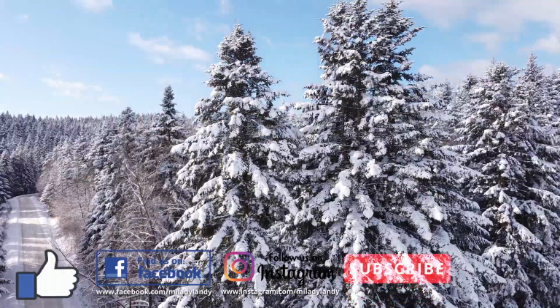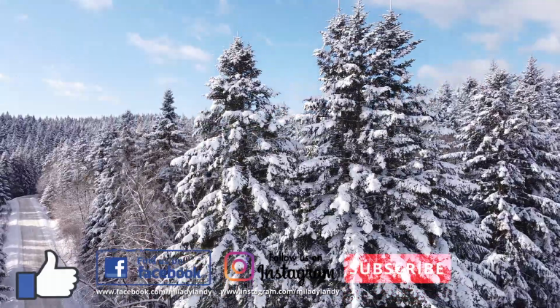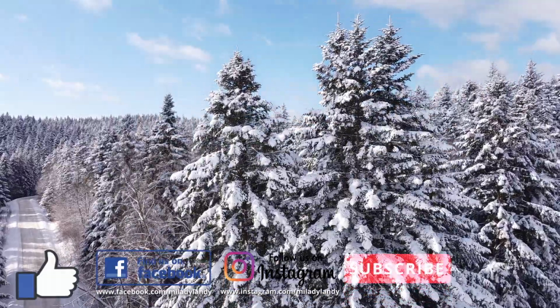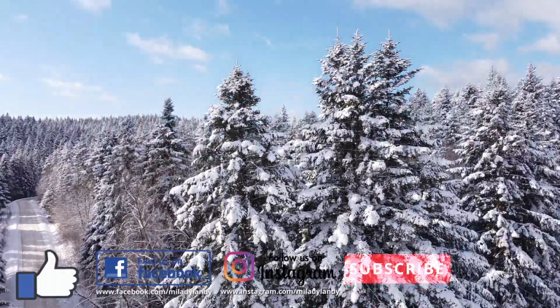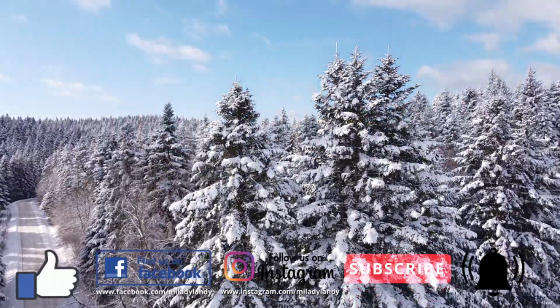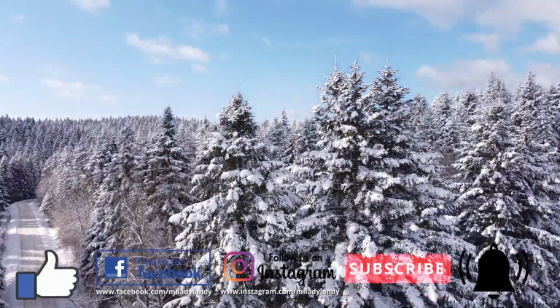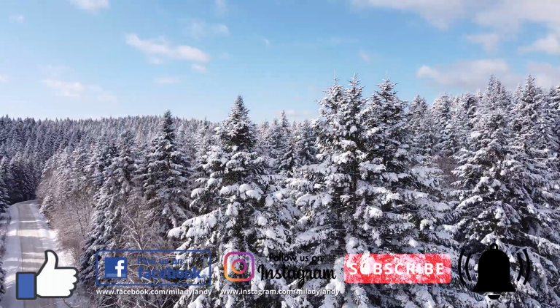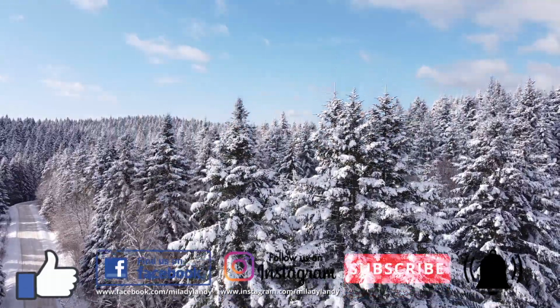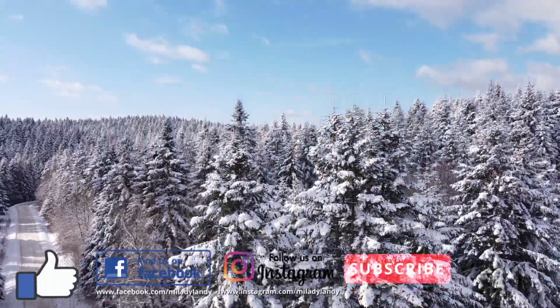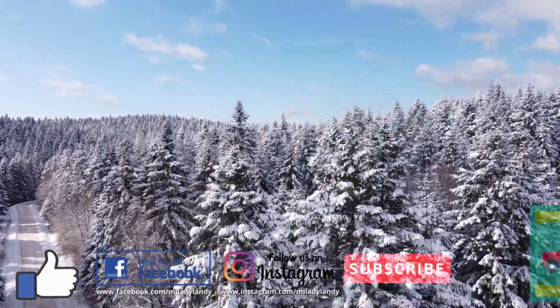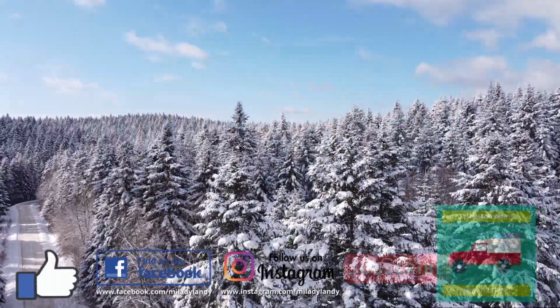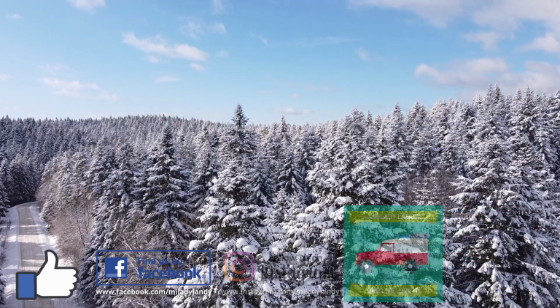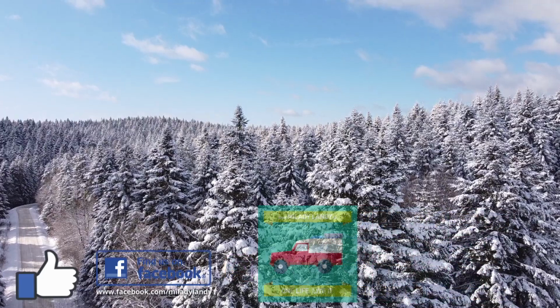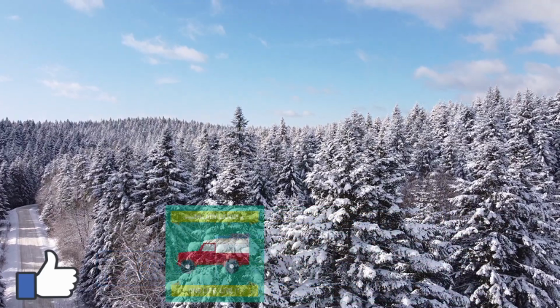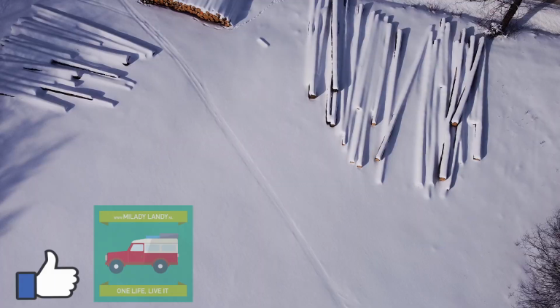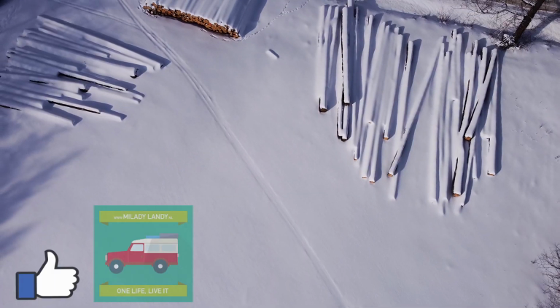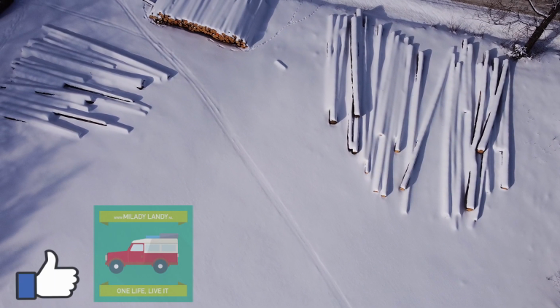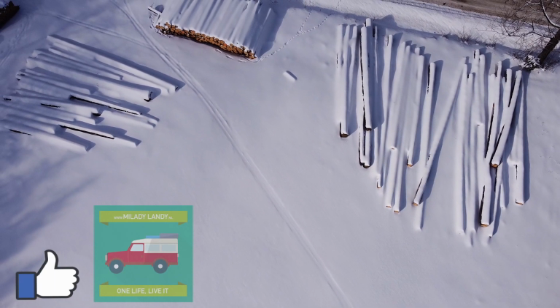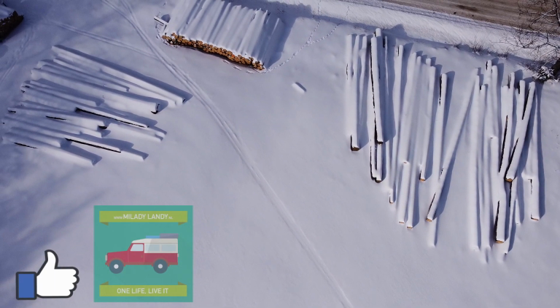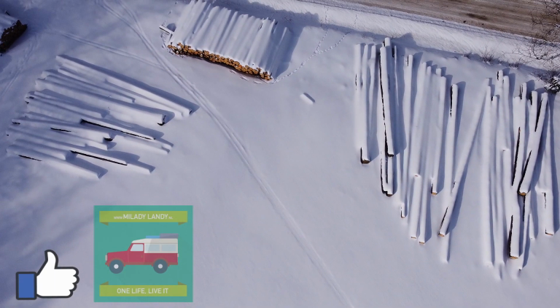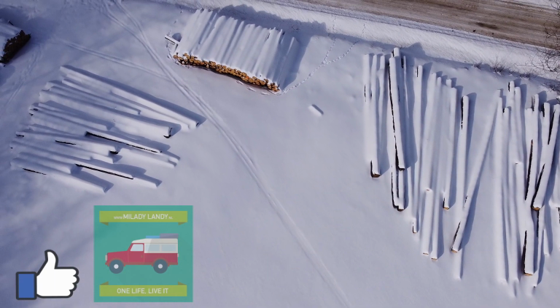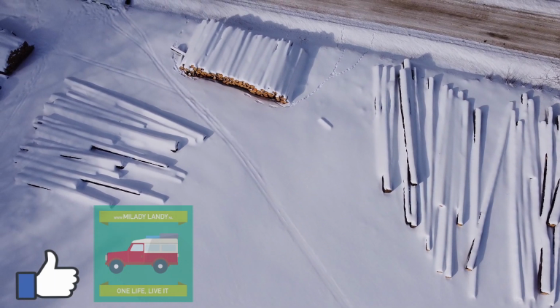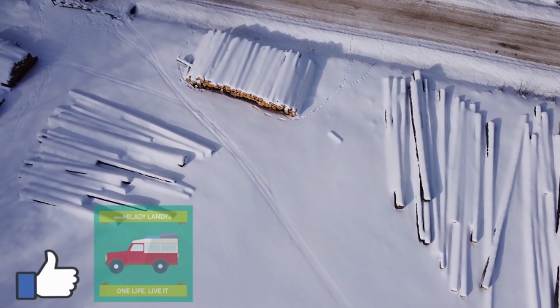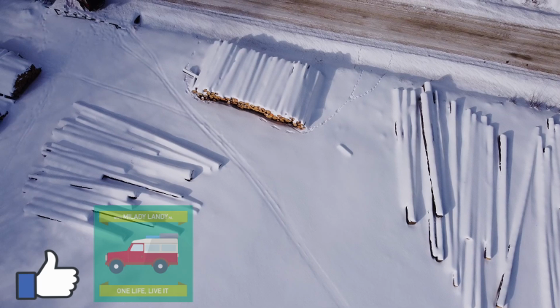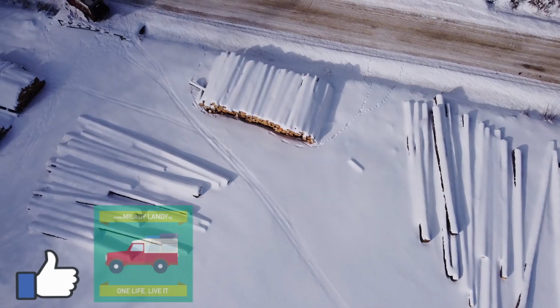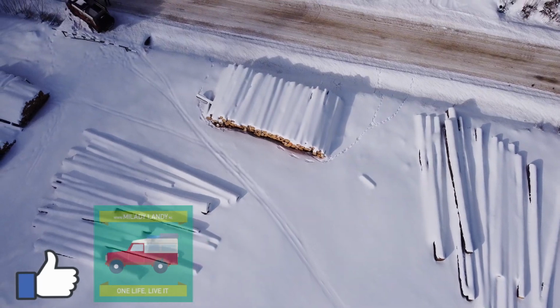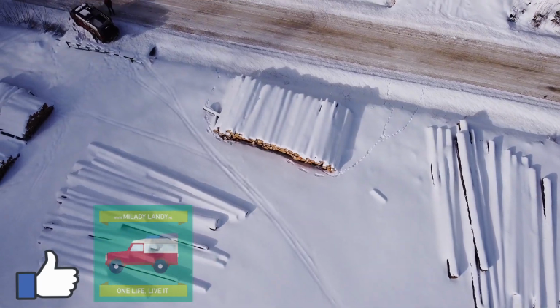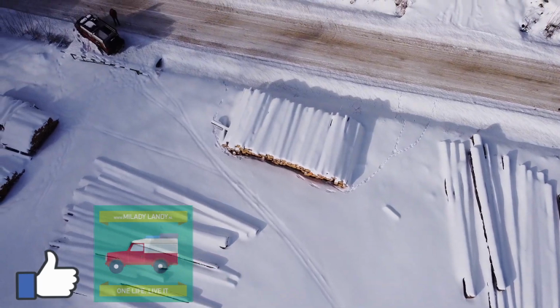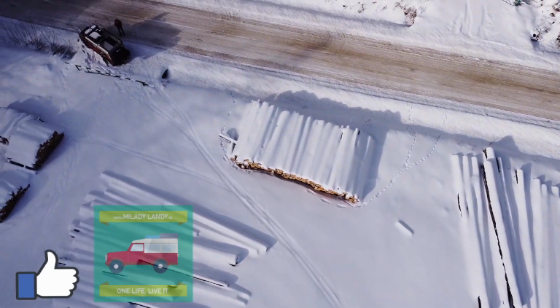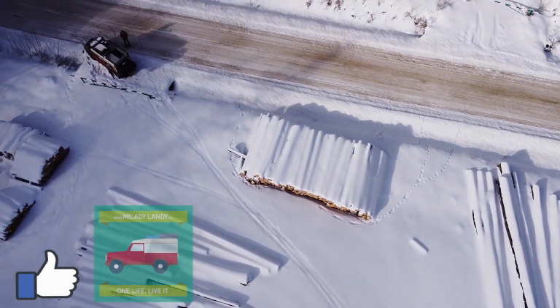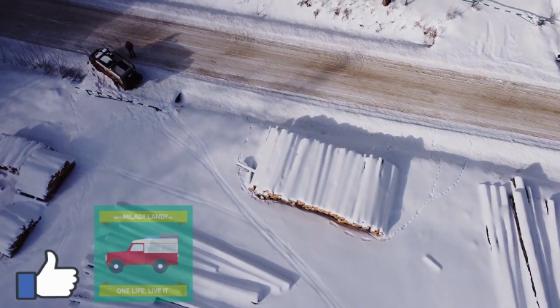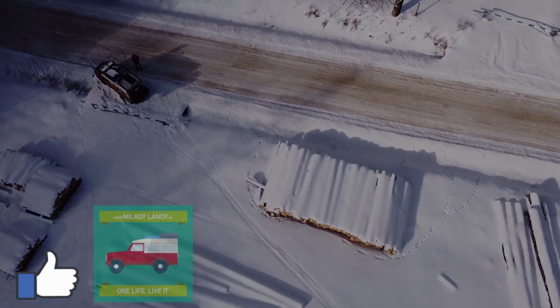We want to buy this soon, so that we can make beautiful images of our travels again. Who helps us with the contribution for our new drone? You can sponsor us via the link in the description. Thank you very much!